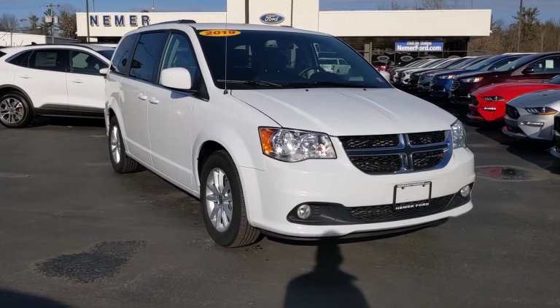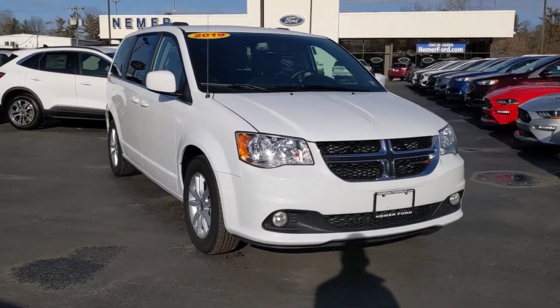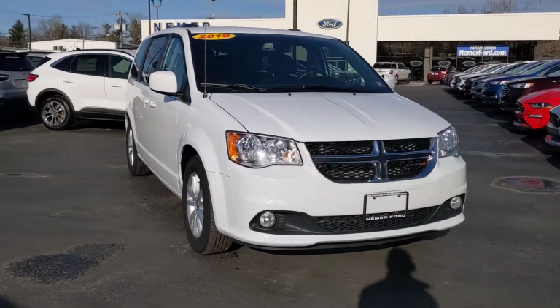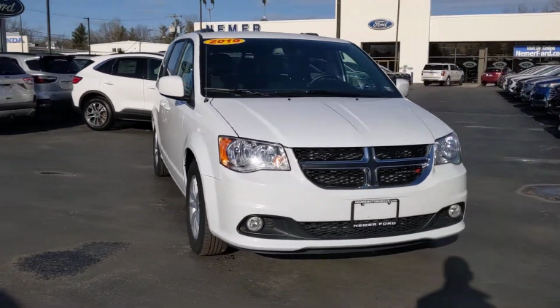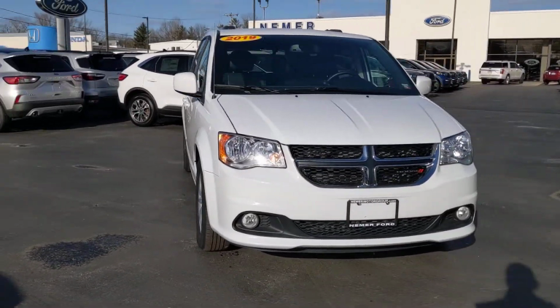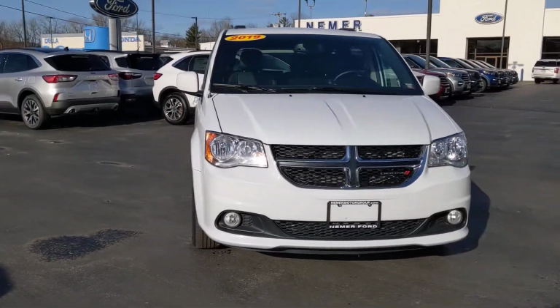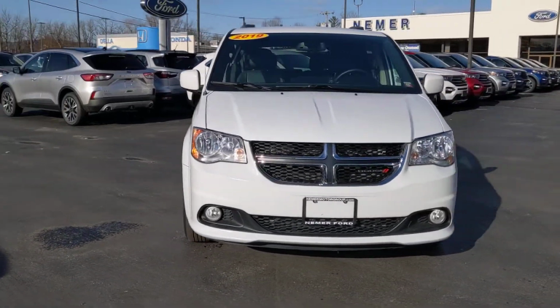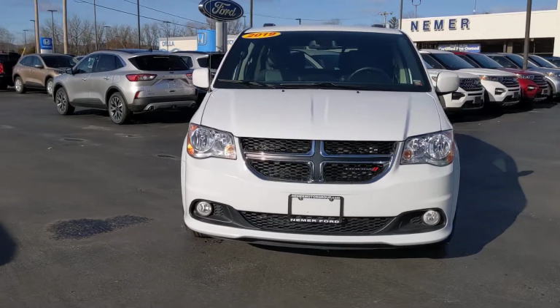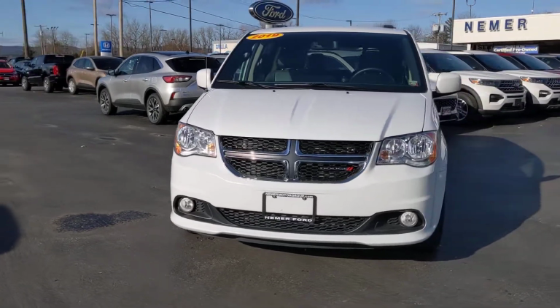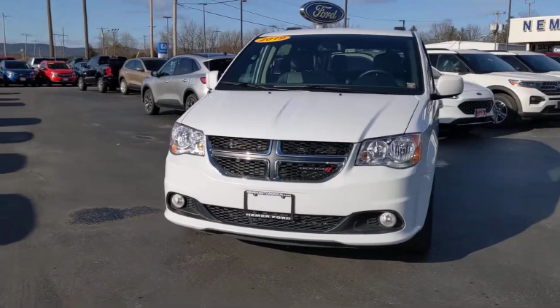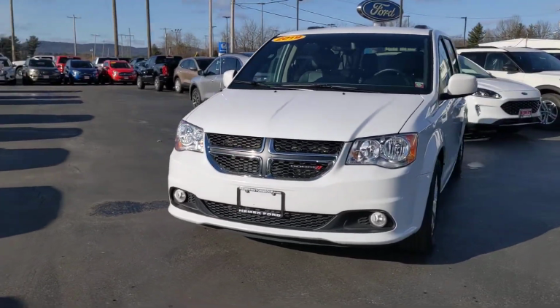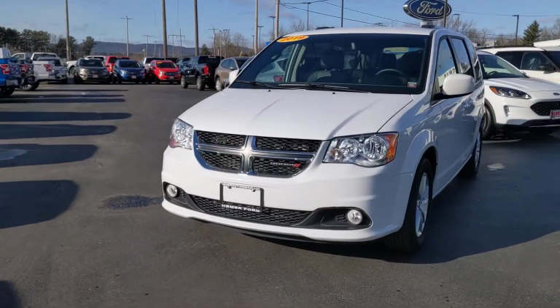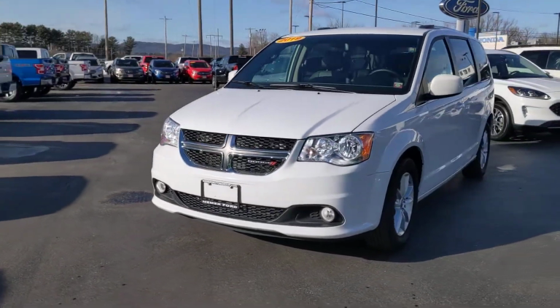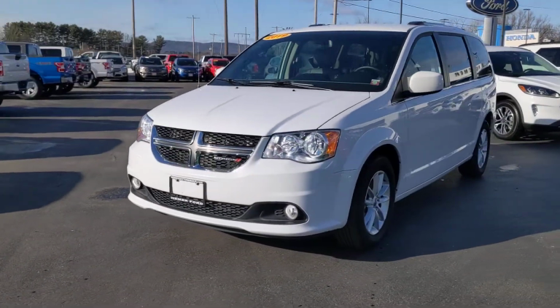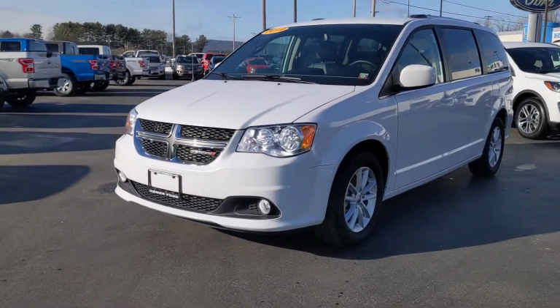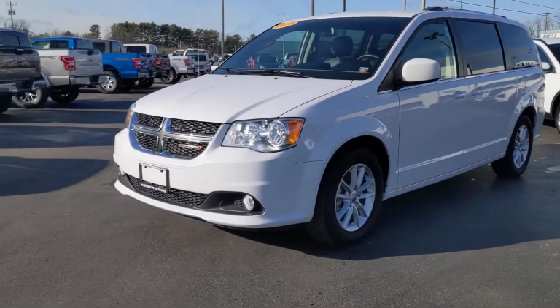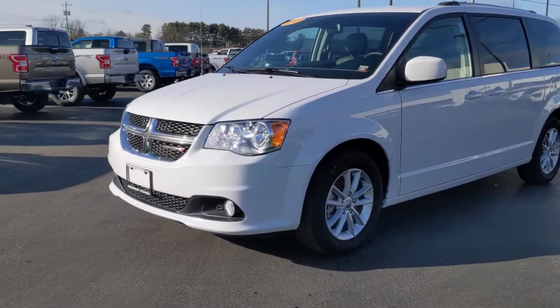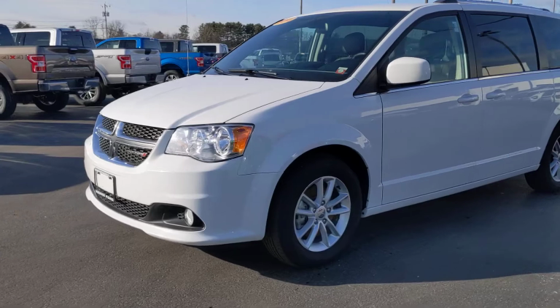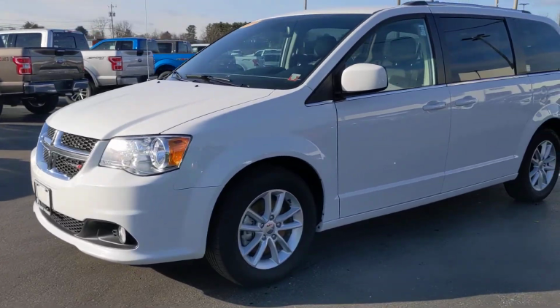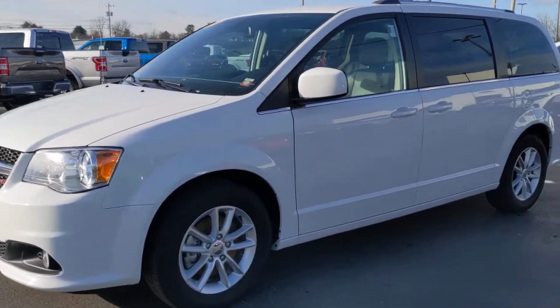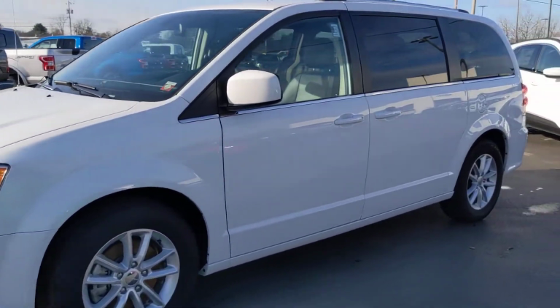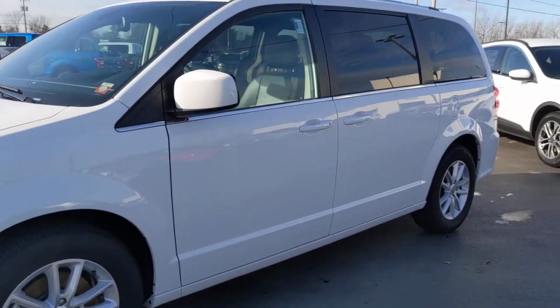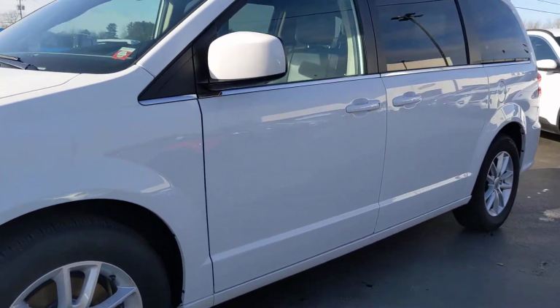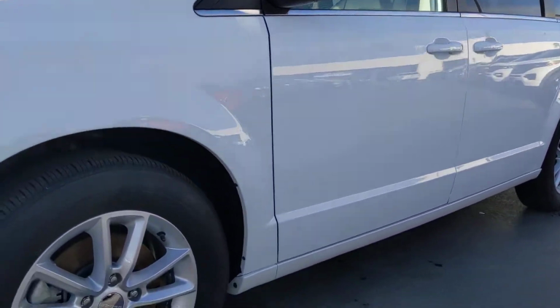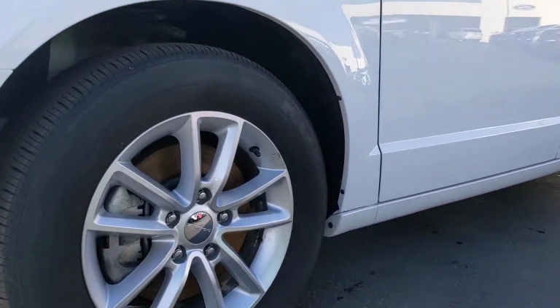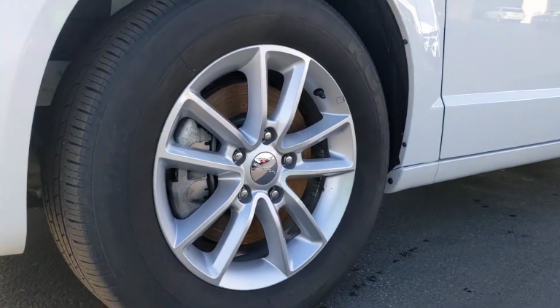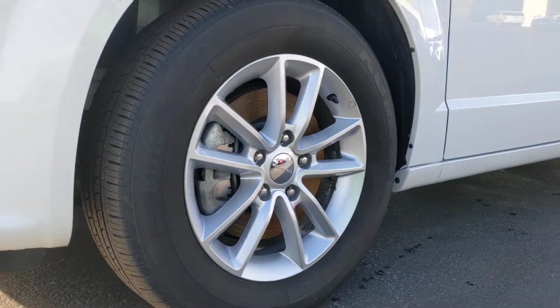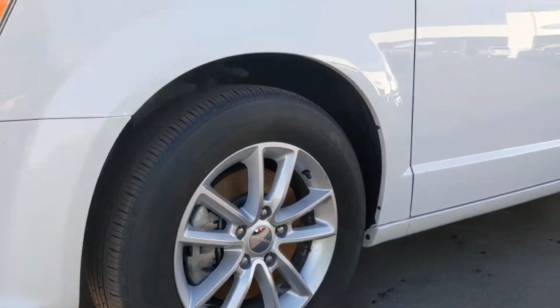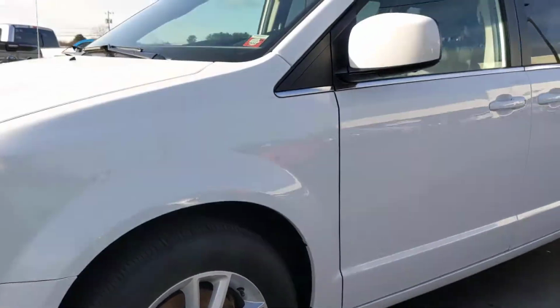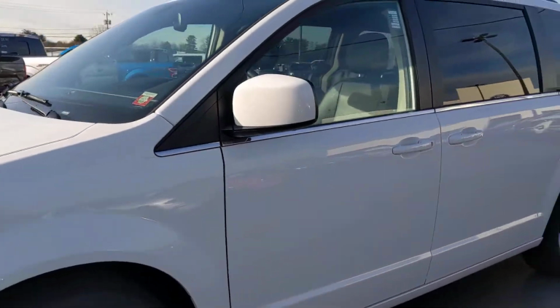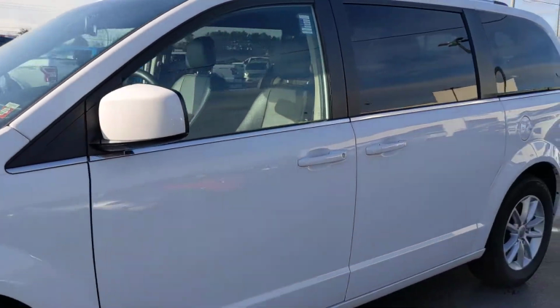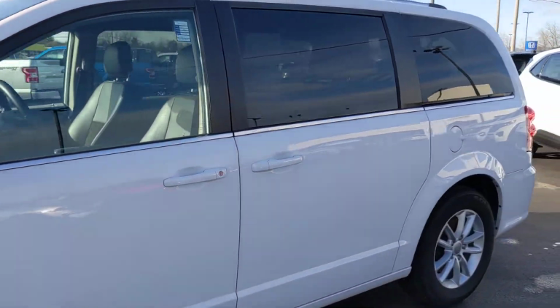Hello and thanks for having a look at this 2019 Dodge Grand Caravan SXT. This is a pre-owned vehicle from Nemer Ford, 323 Quaker Road in Queensbury. You can see all the details for this vehicle online at NemerFord.com.